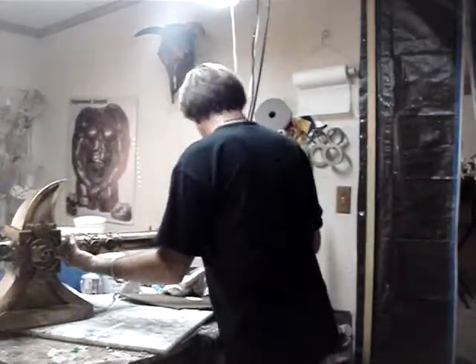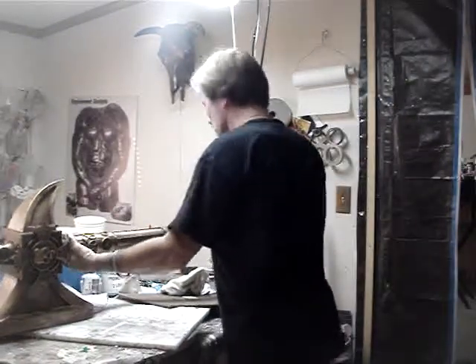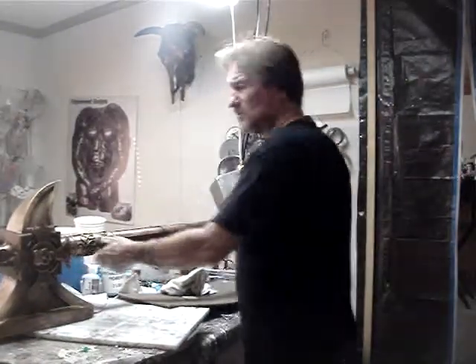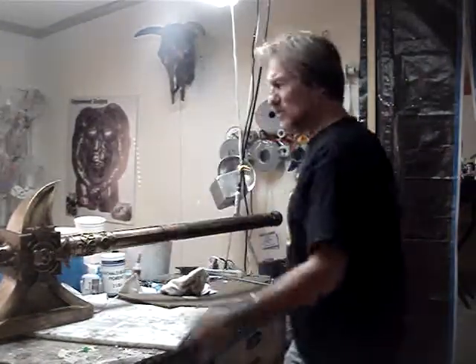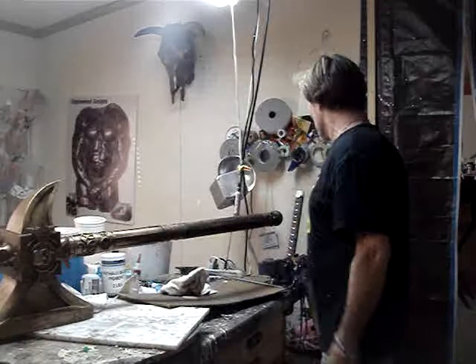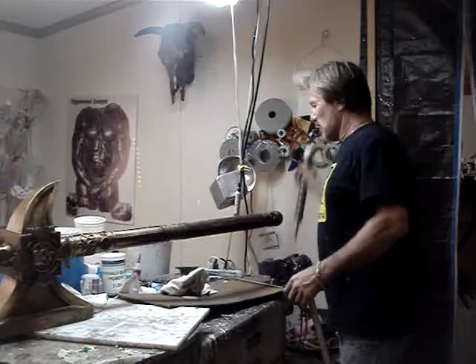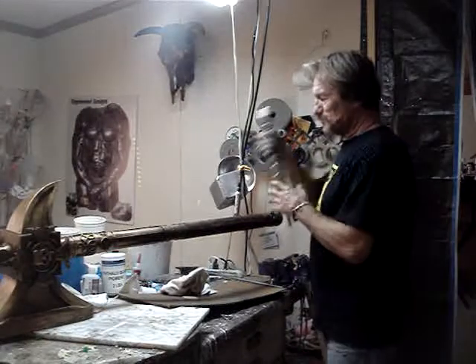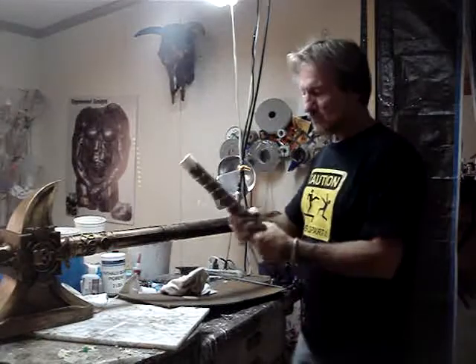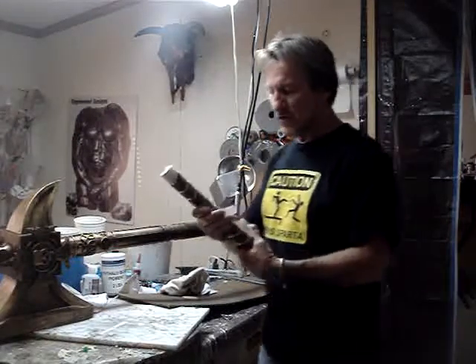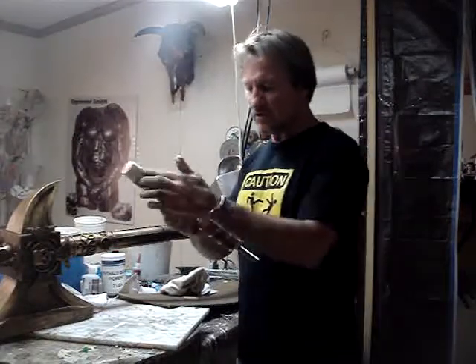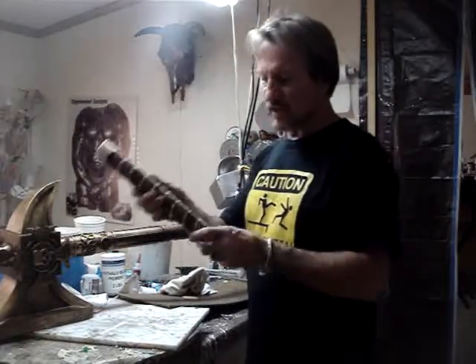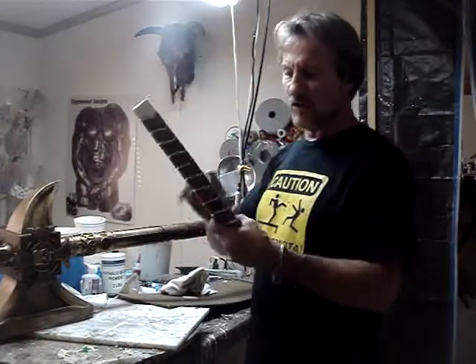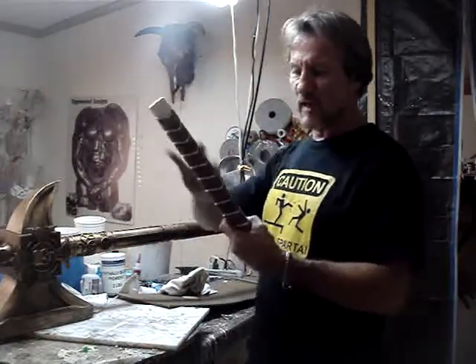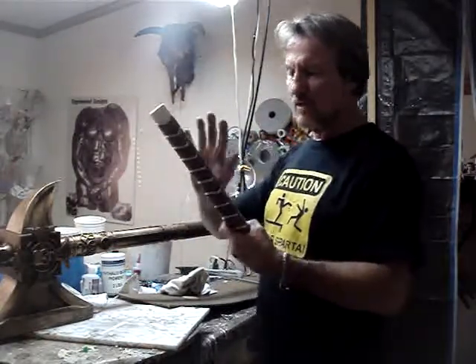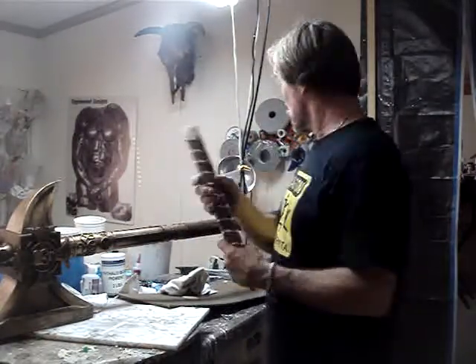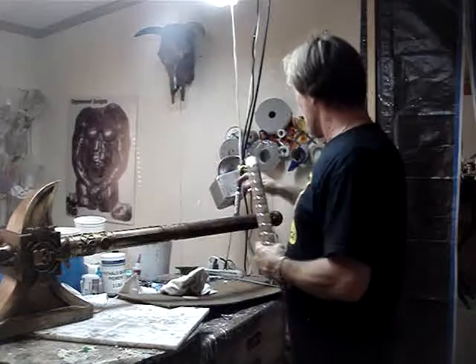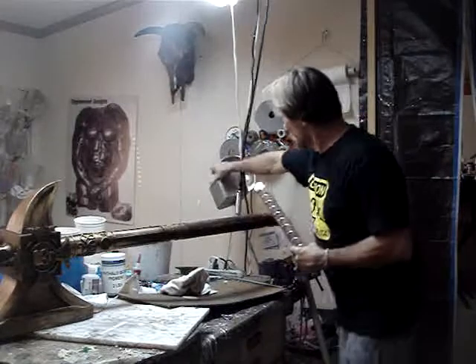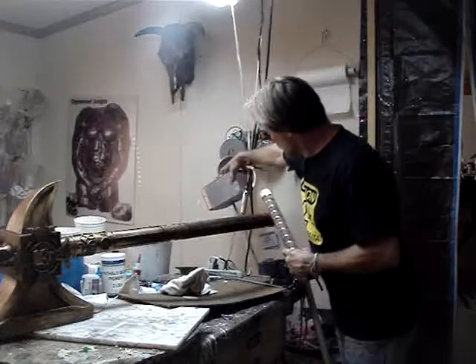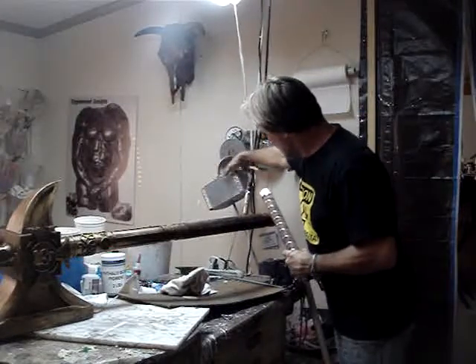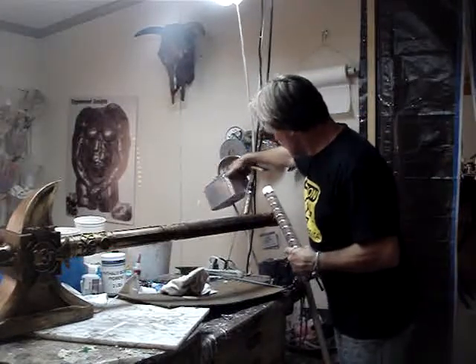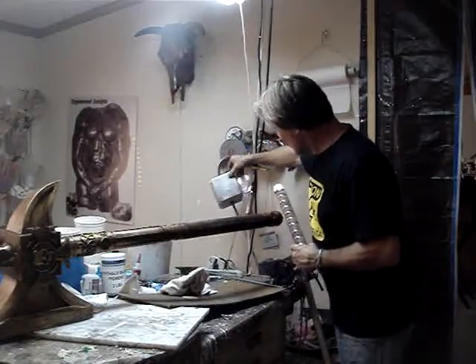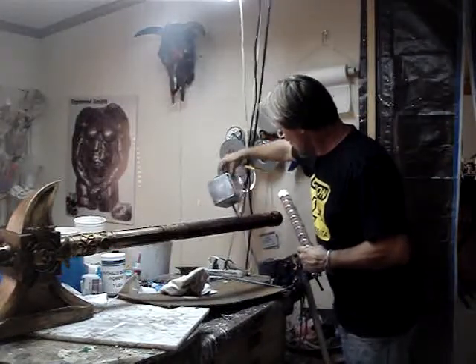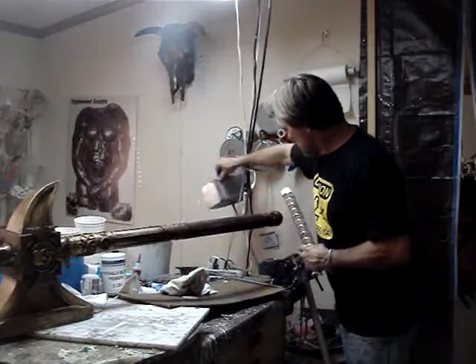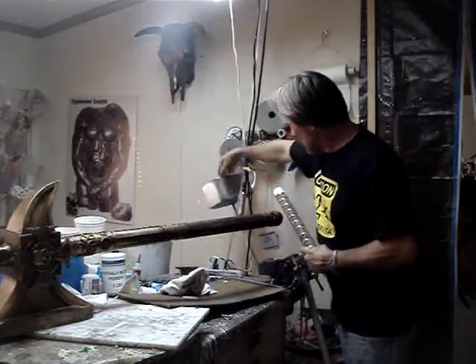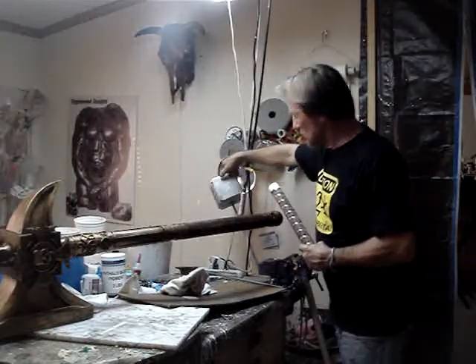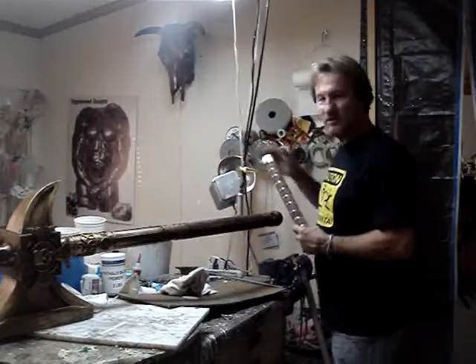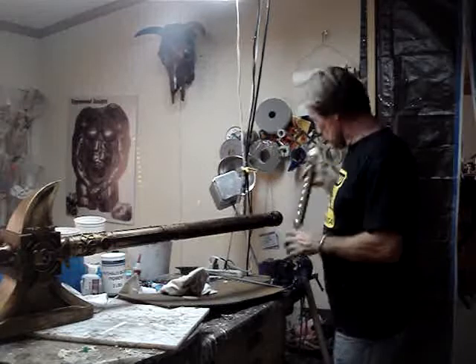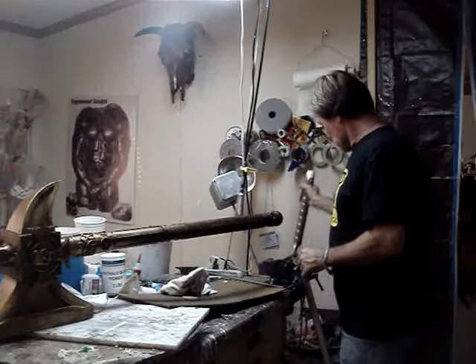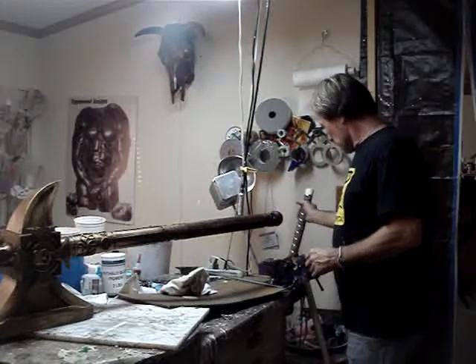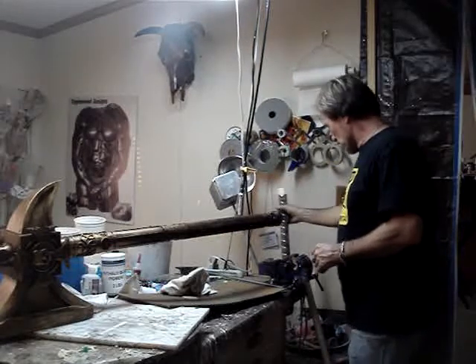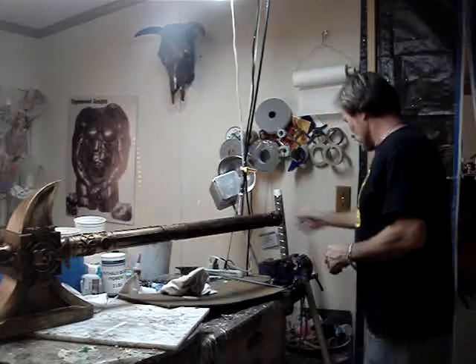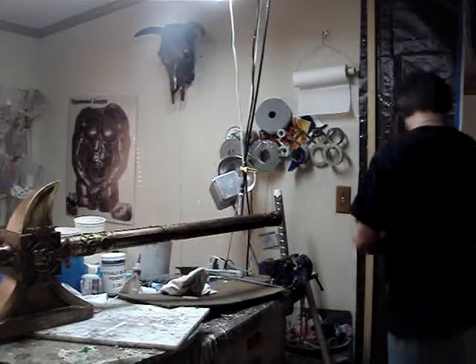Another one — stacked leather and aluminum handle. This is for Ryan McDonald; he's from Ireland. That's his hammer that I'm working on.